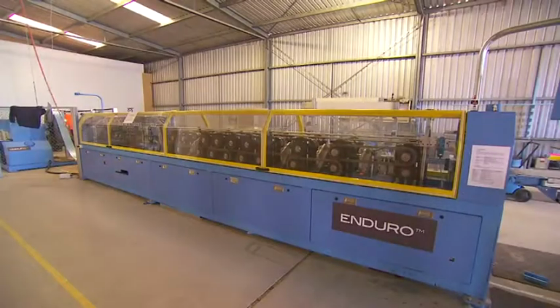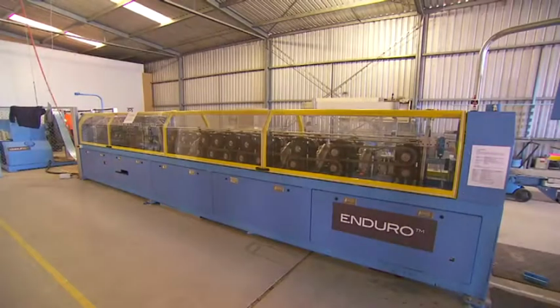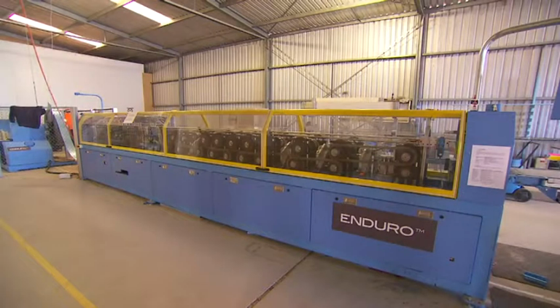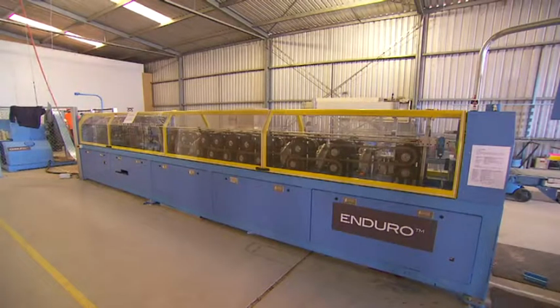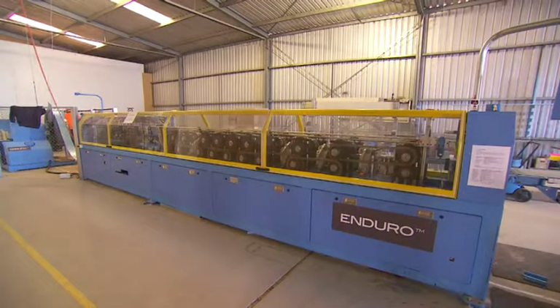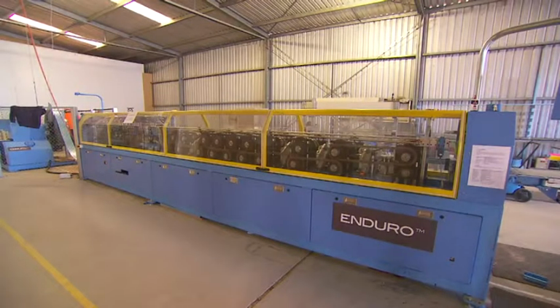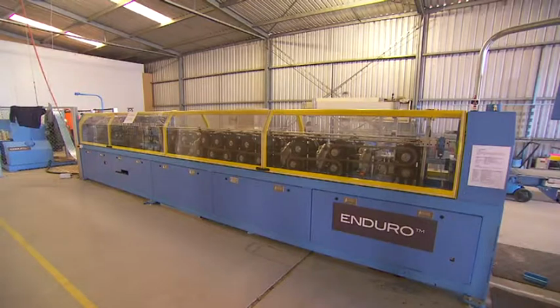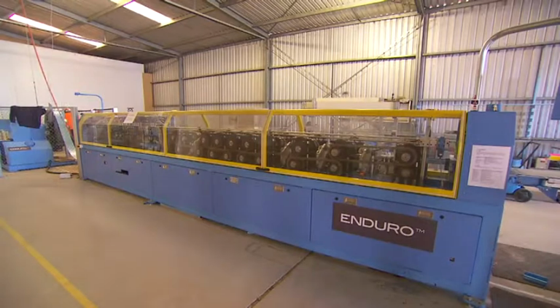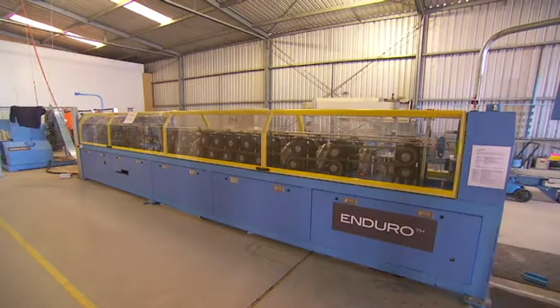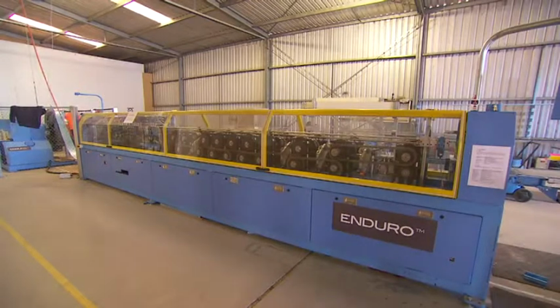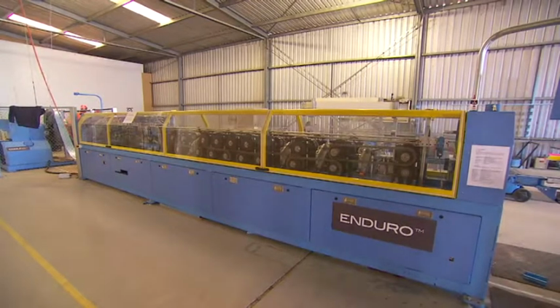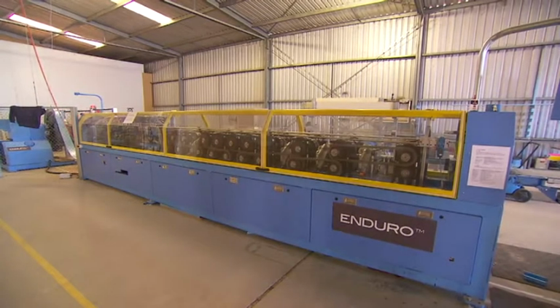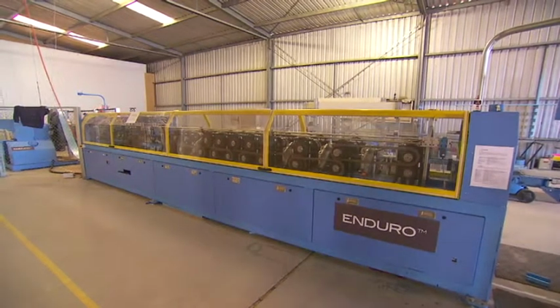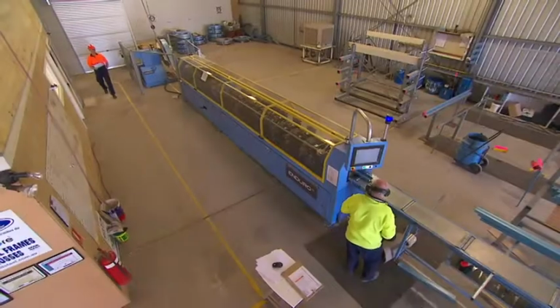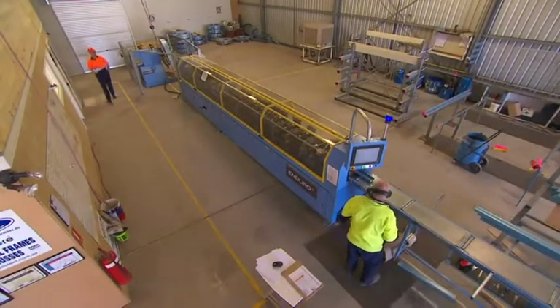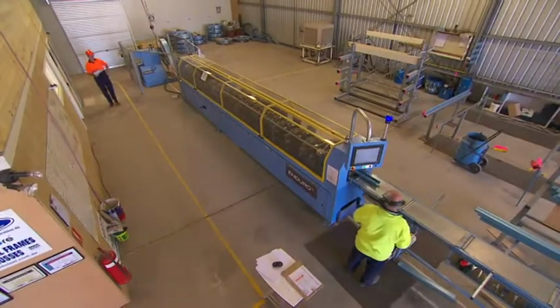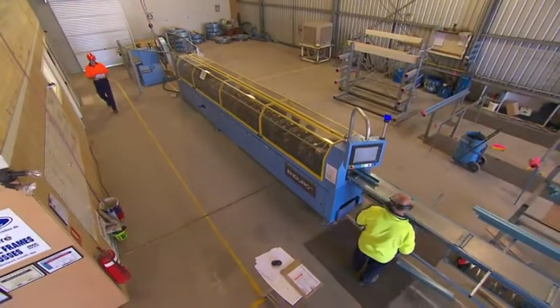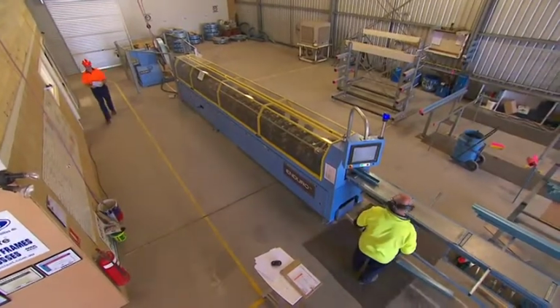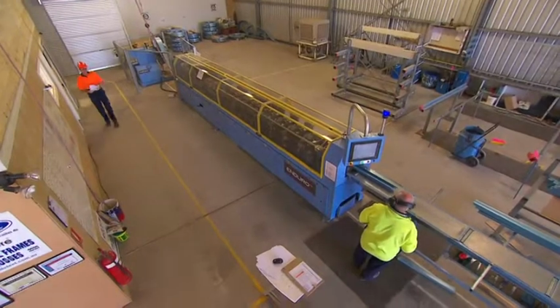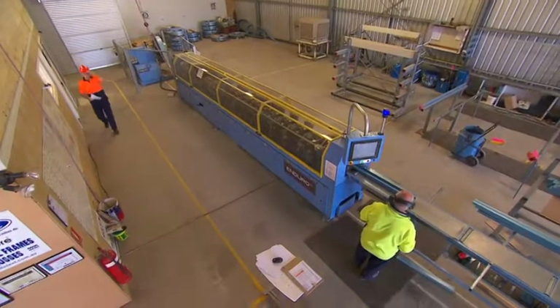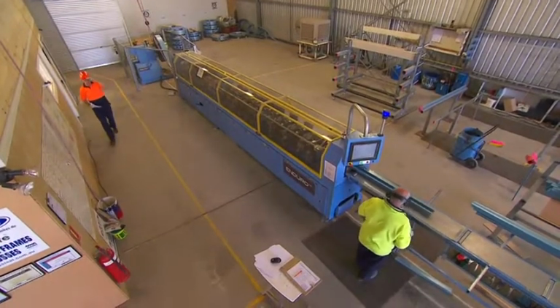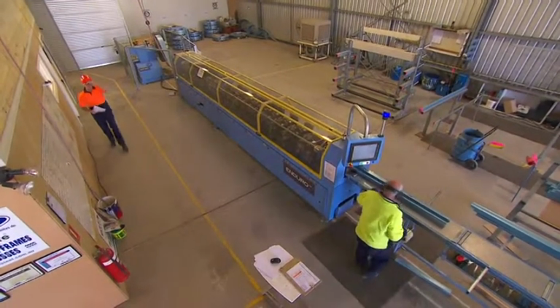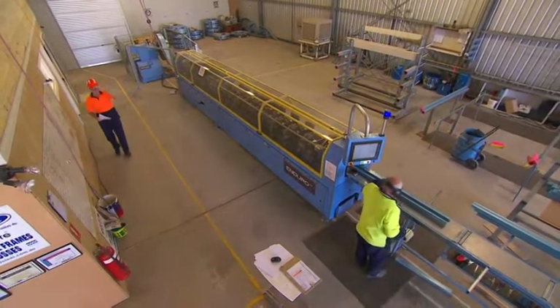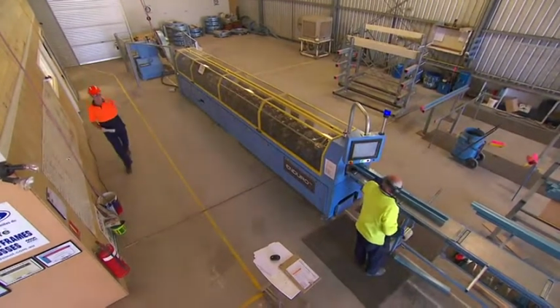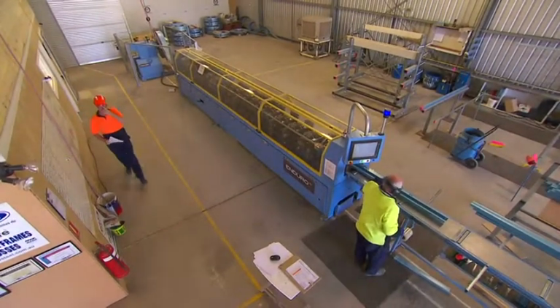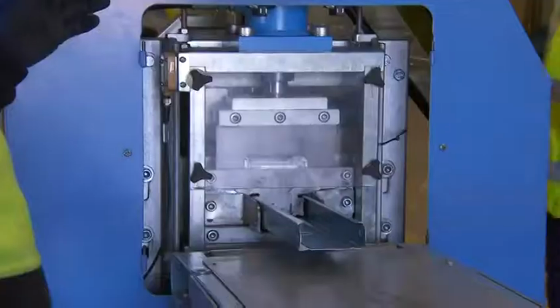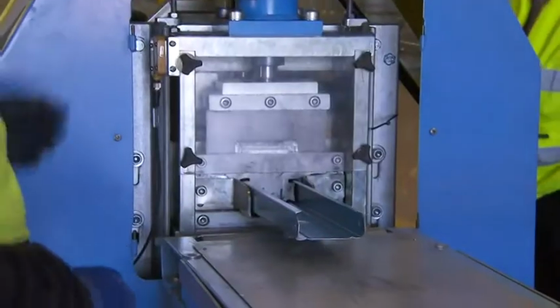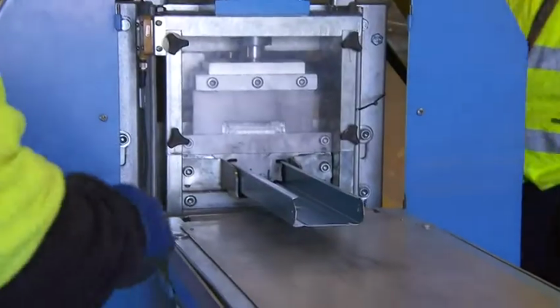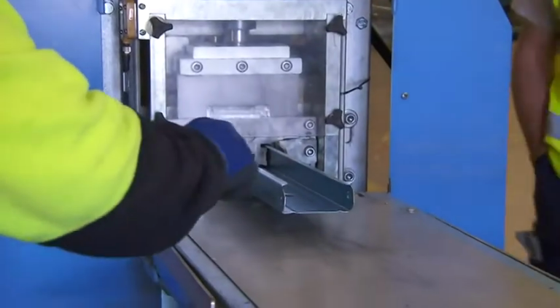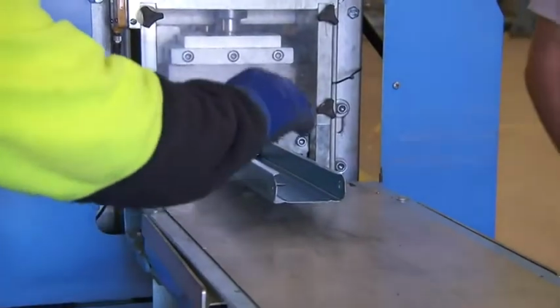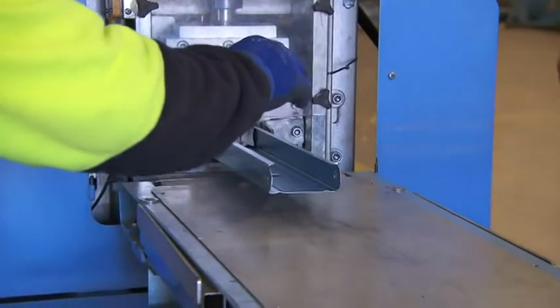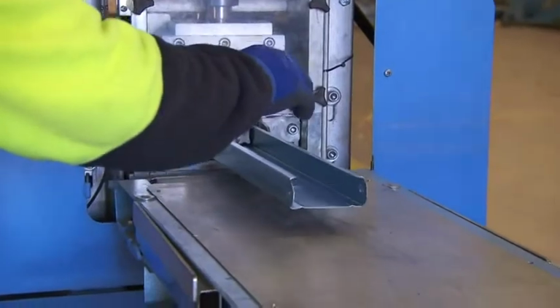All guarding on the Enduro Rollformer complies with the relevant Australian safety standards. Opening a guard automatically disables the rollformer and ensures all moving parts stop, helping to keep your workplace safe.